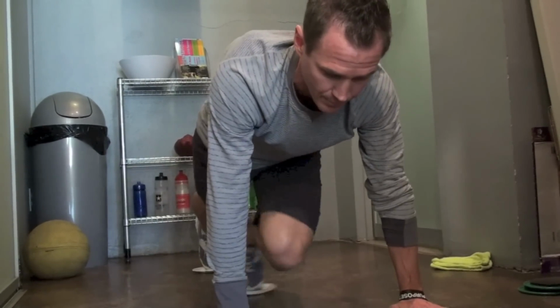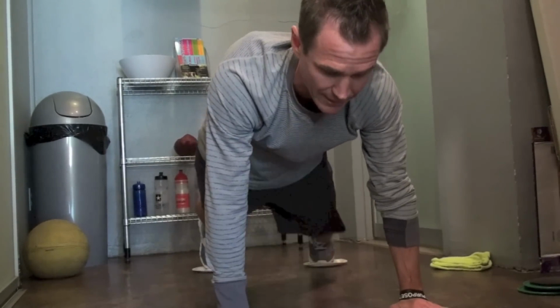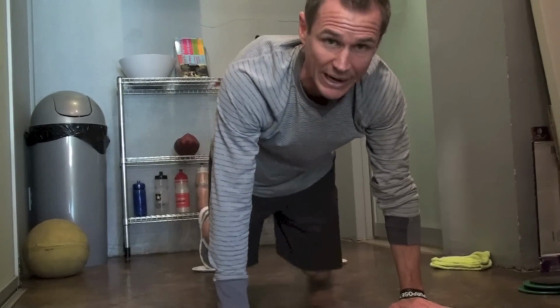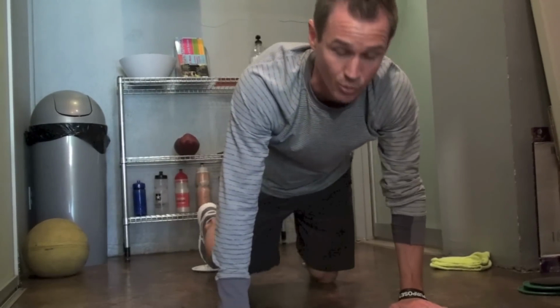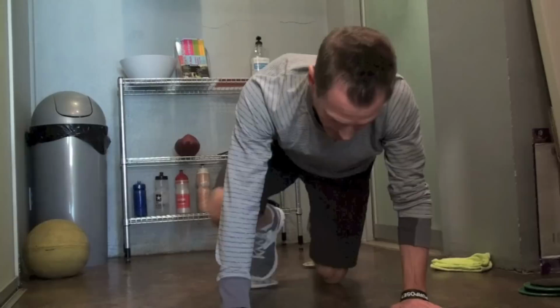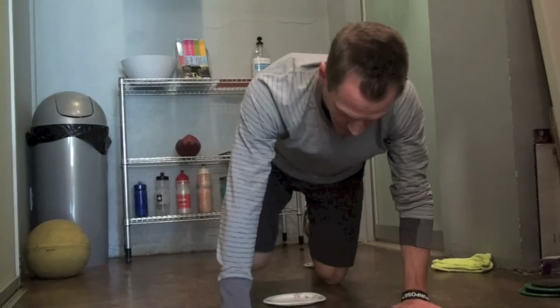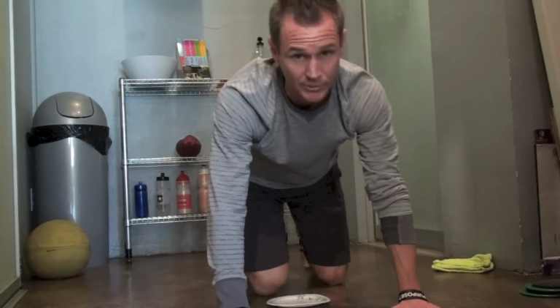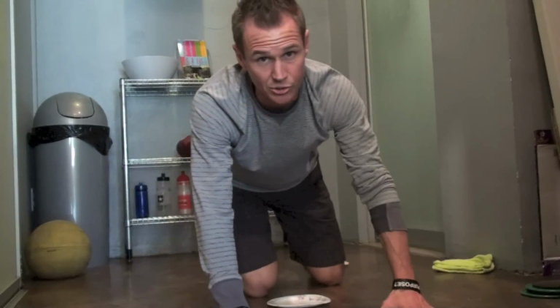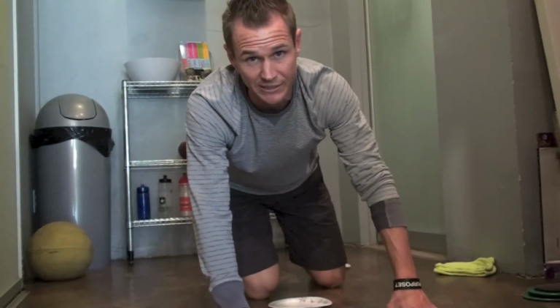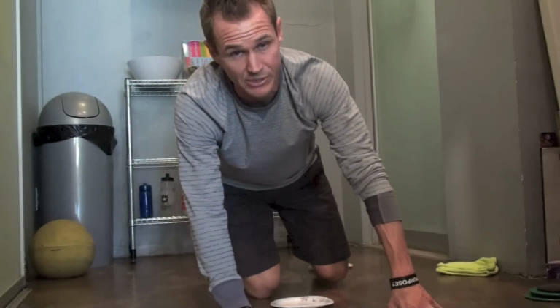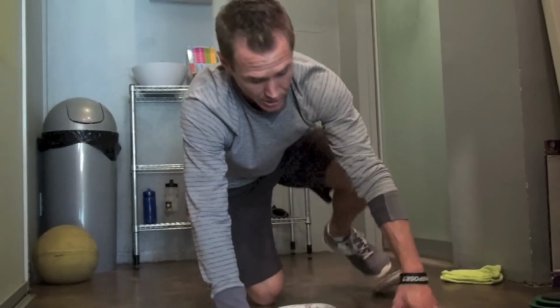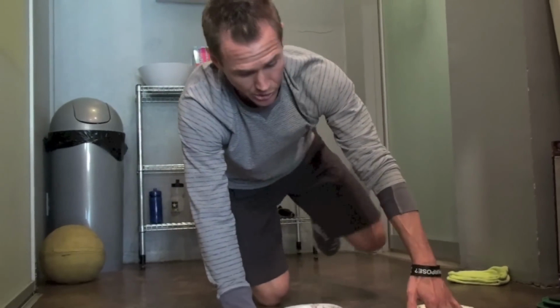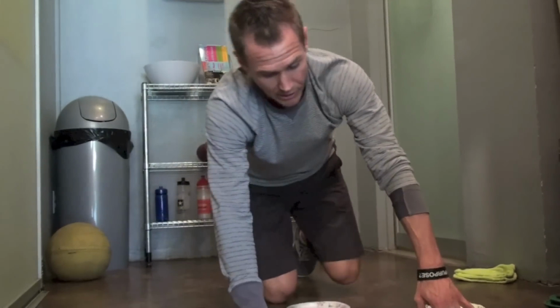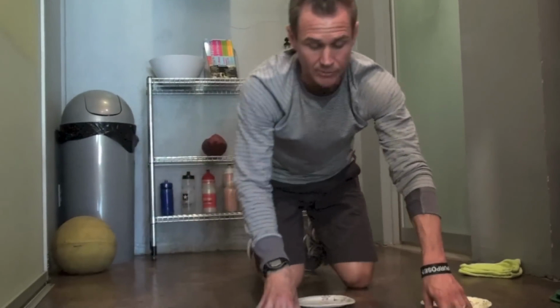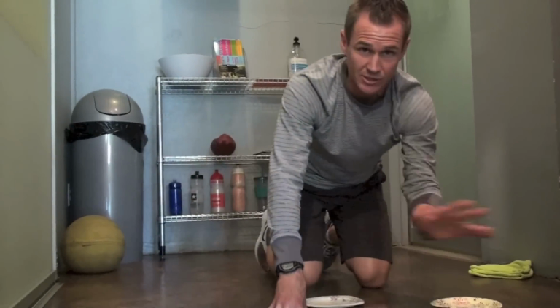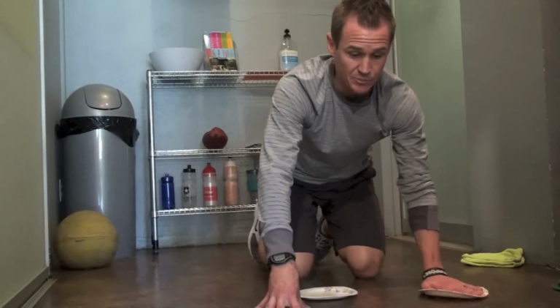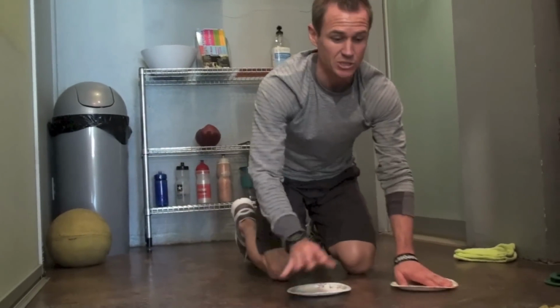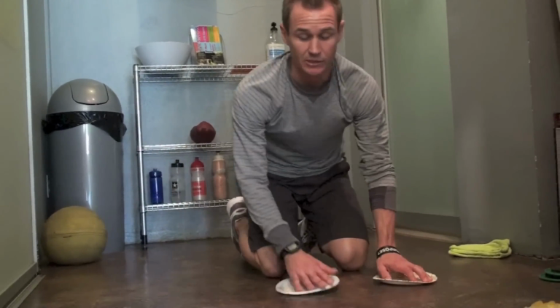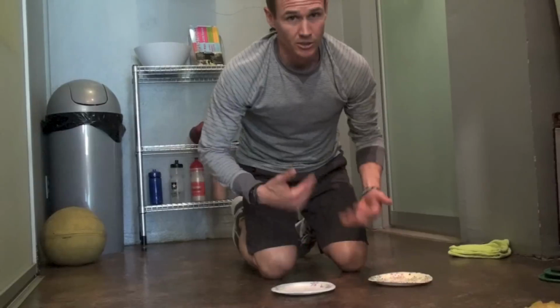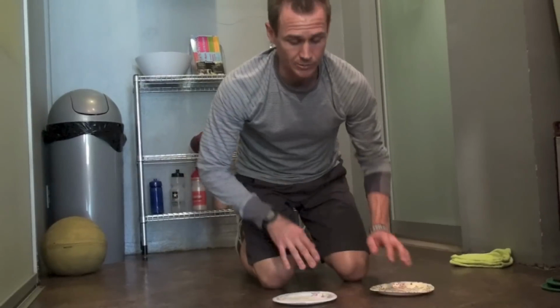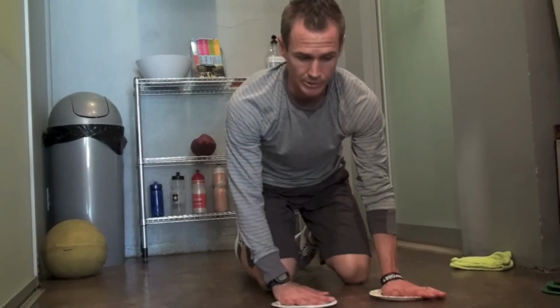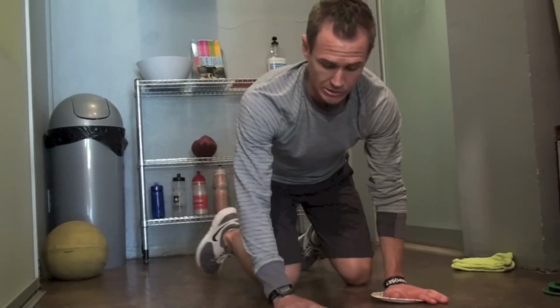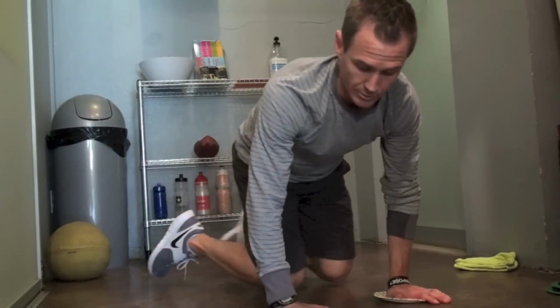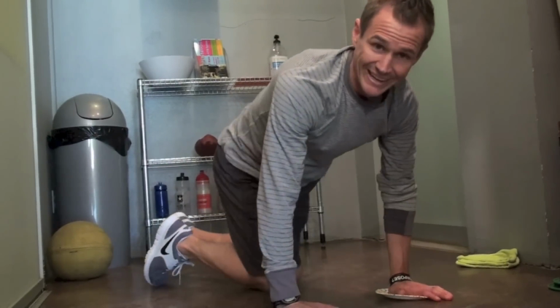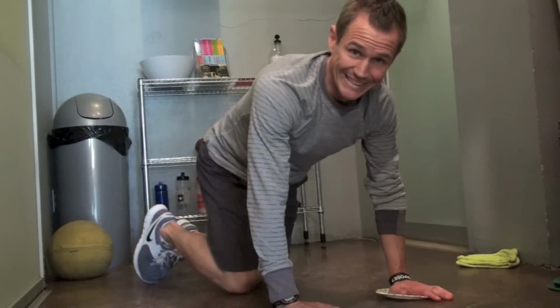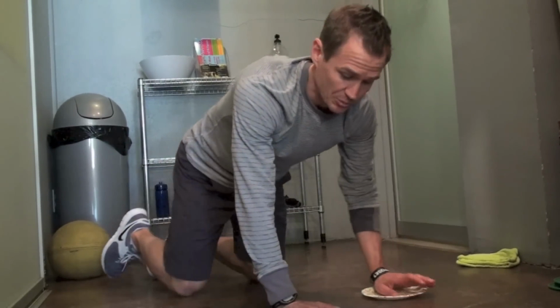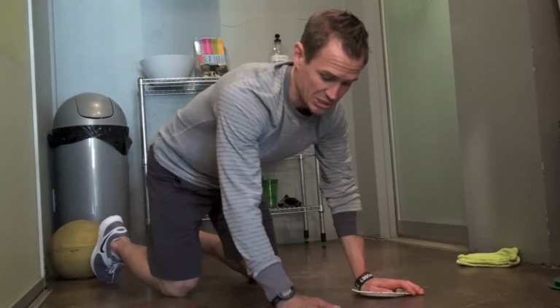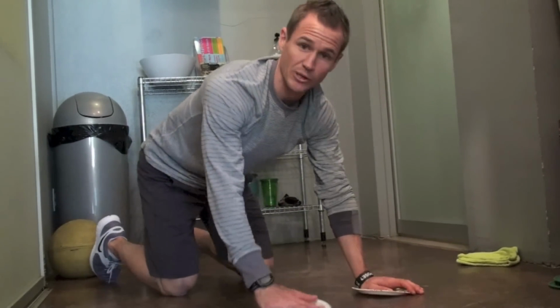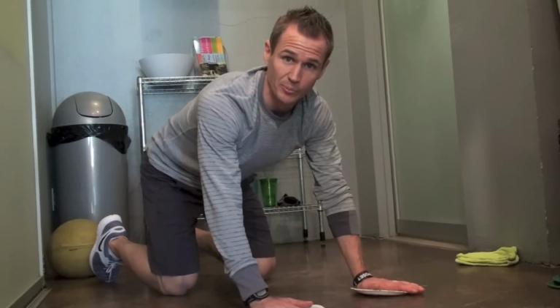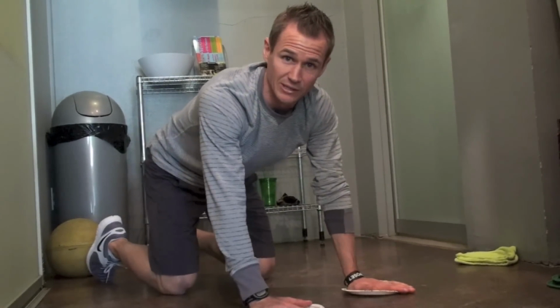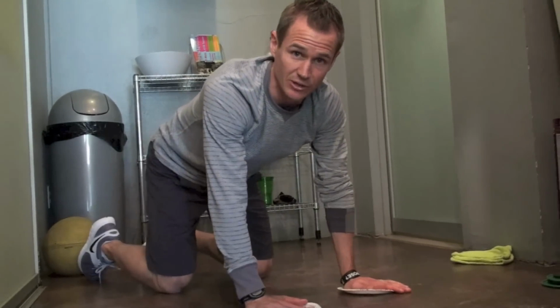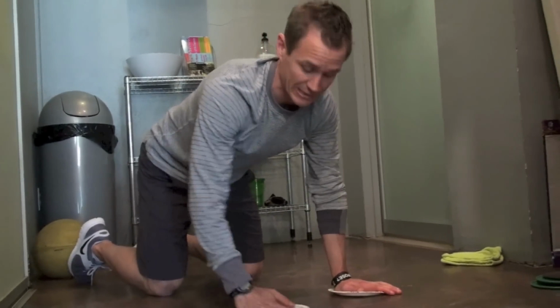Back and forth — I promise you, as soon as you get into that position and crank out three rounds at each position, your stomach's going to be talking to you a little bit. And then the next little progression here is we're going to move the plates underneath our hands.